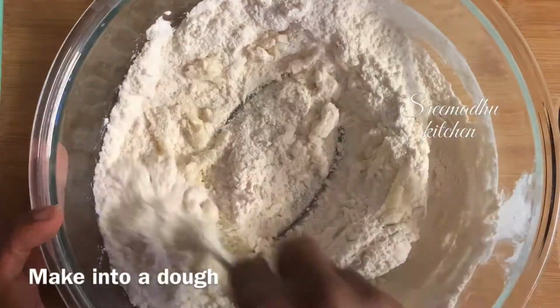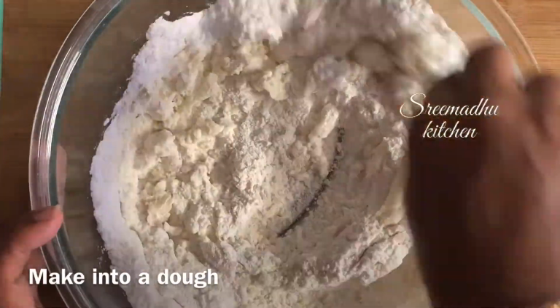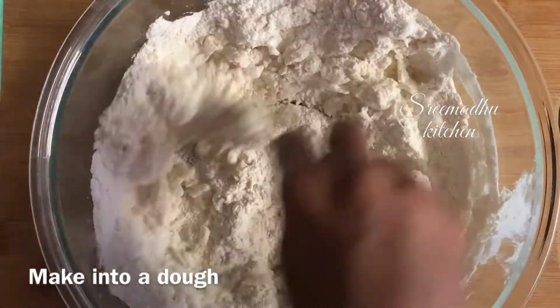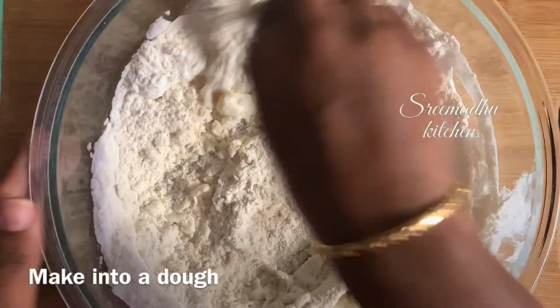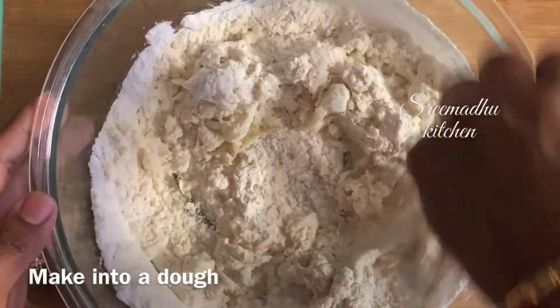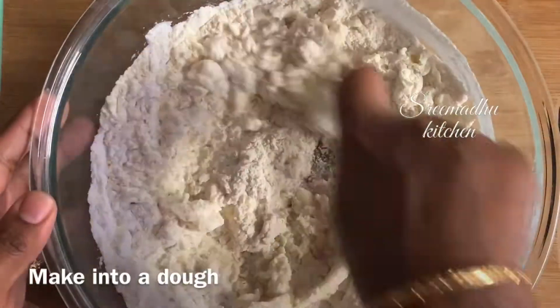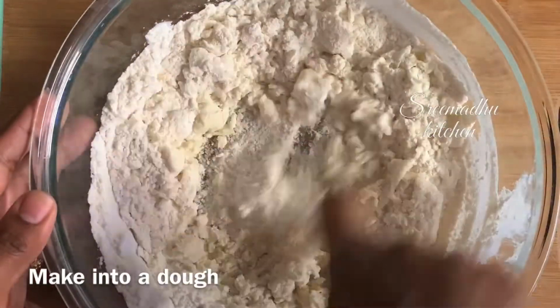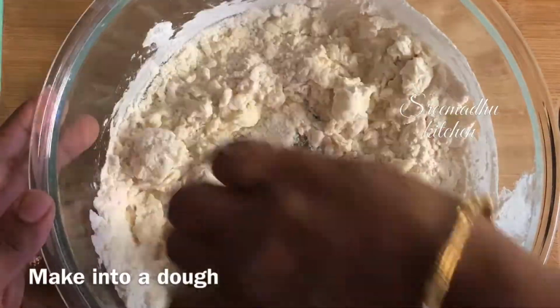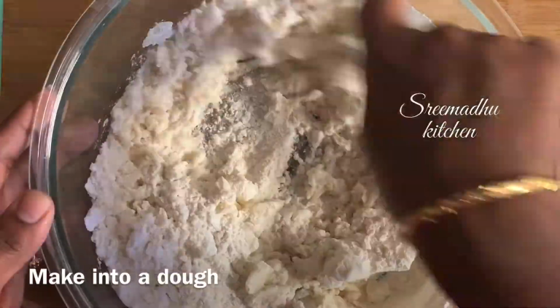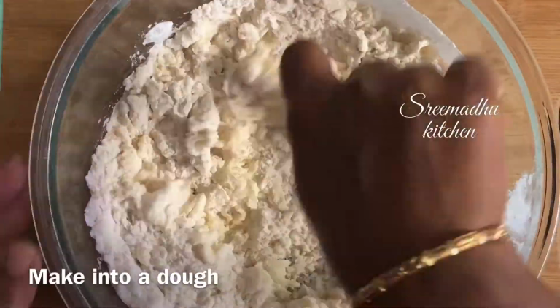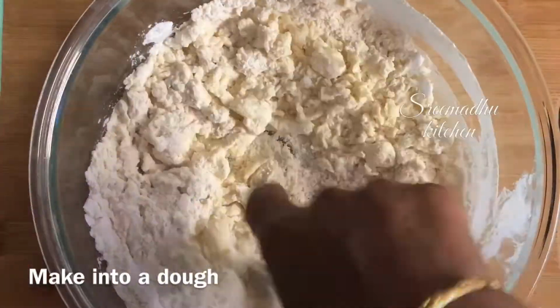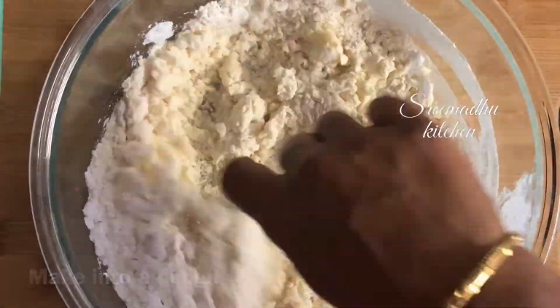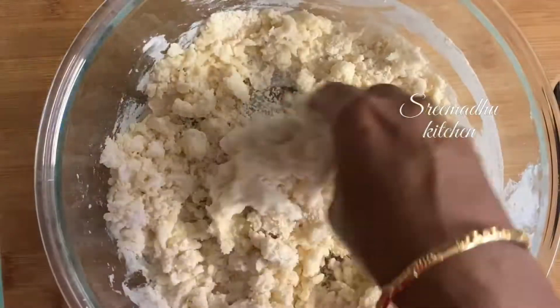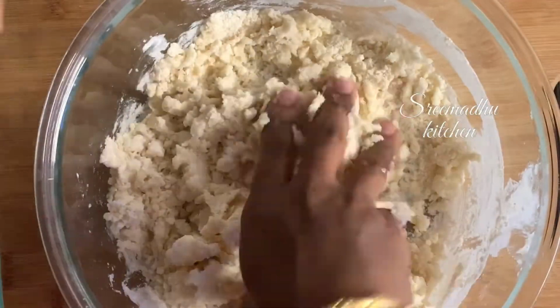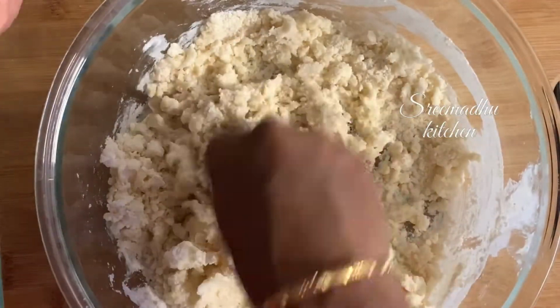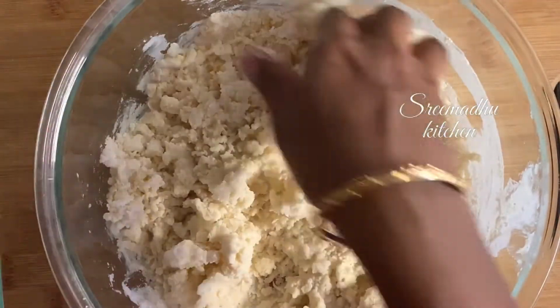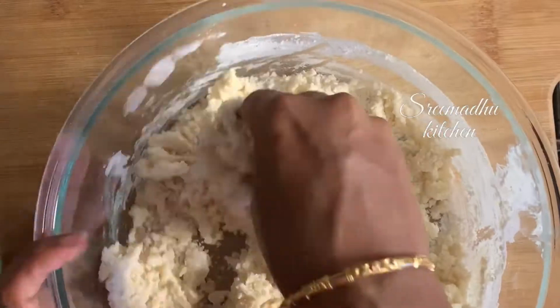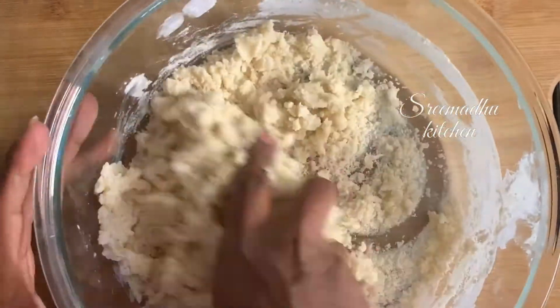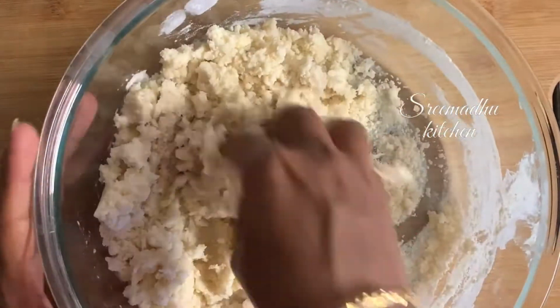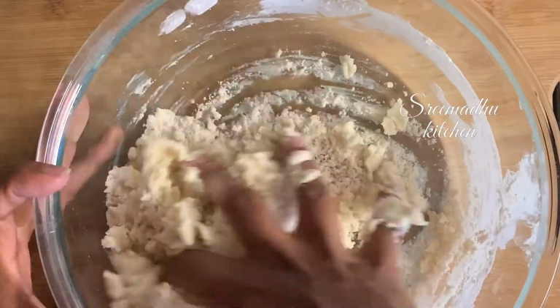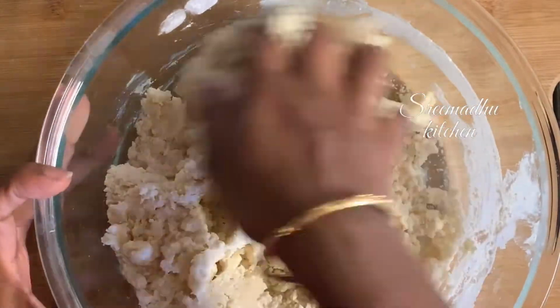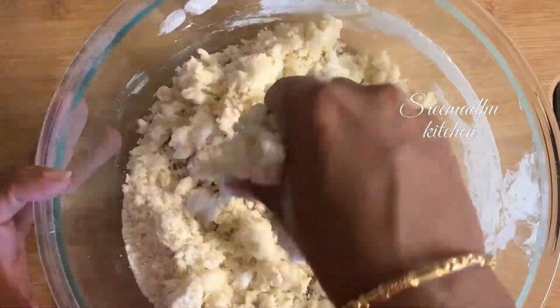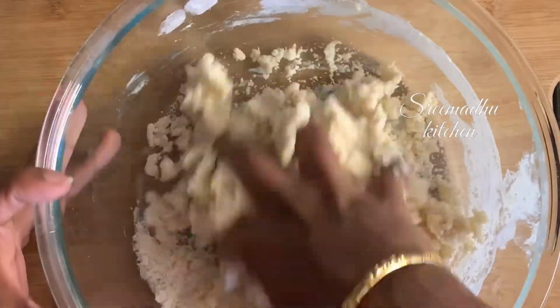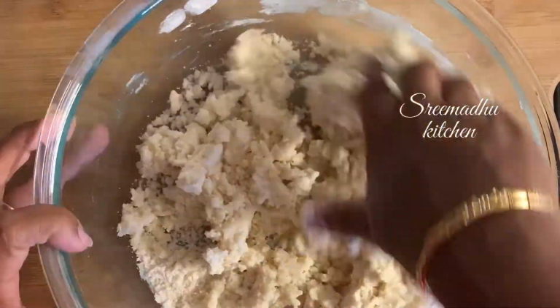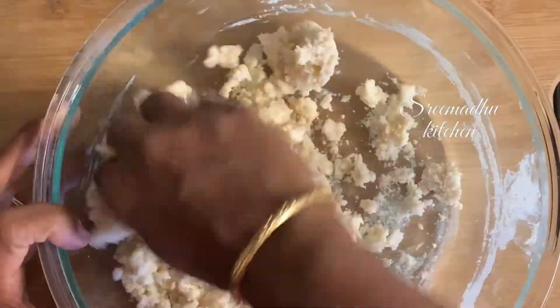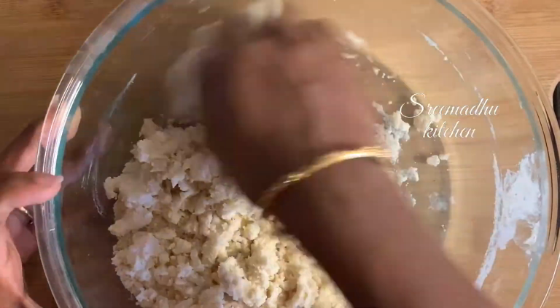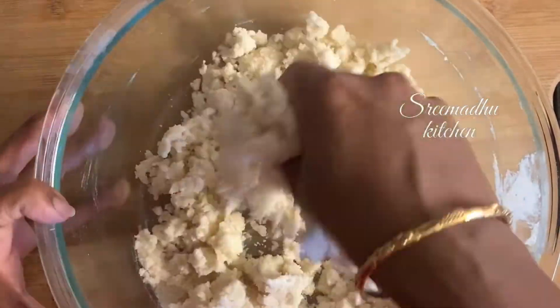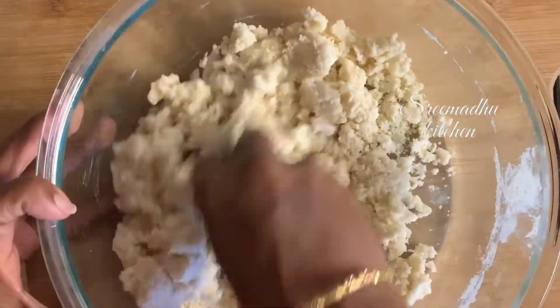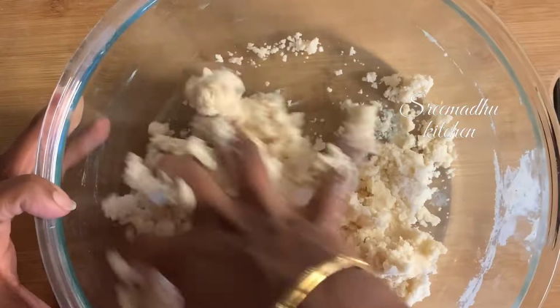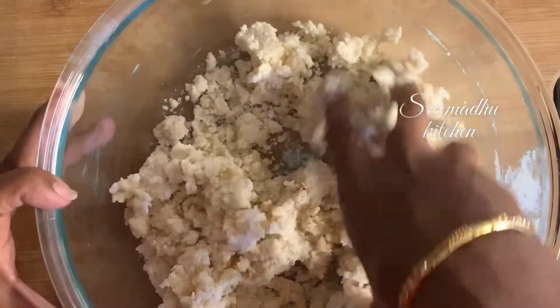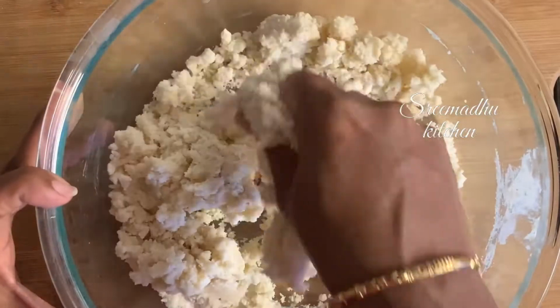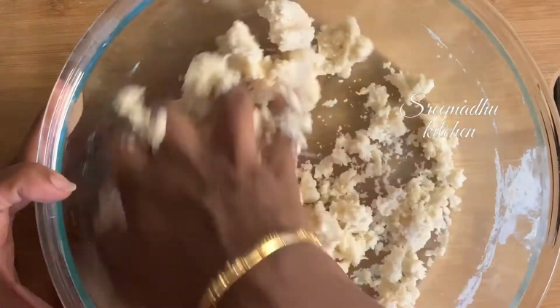1 cup of maida. Mix them smoothly. It will be very easy to mix.